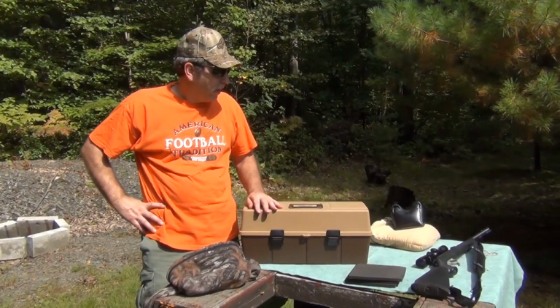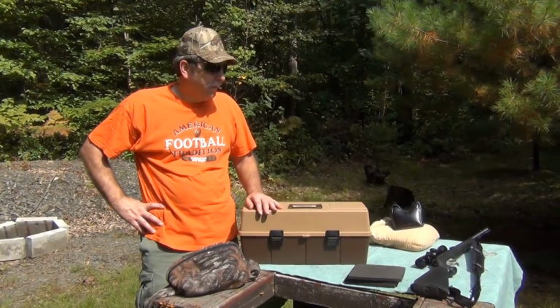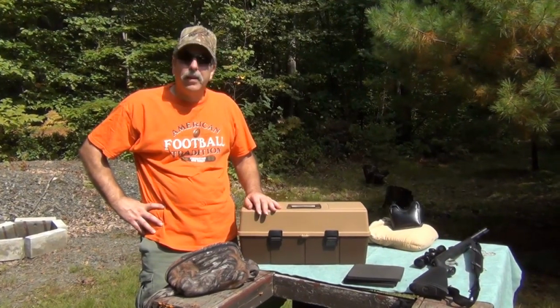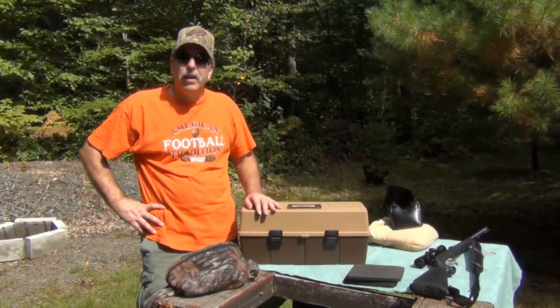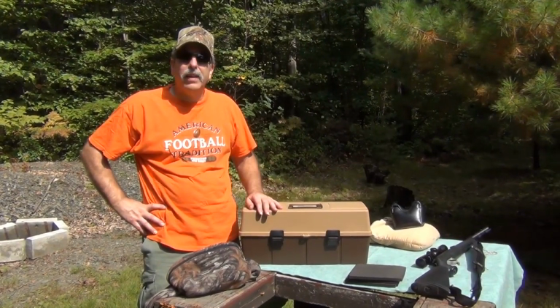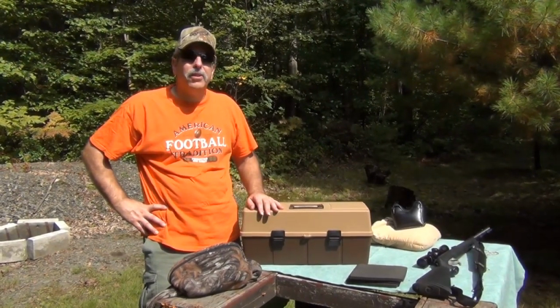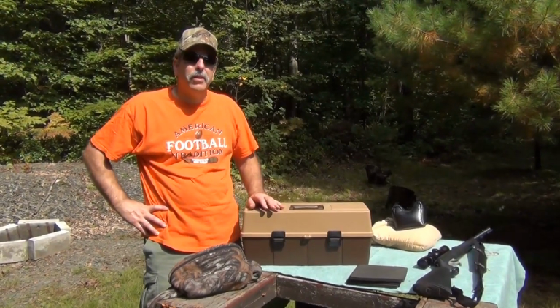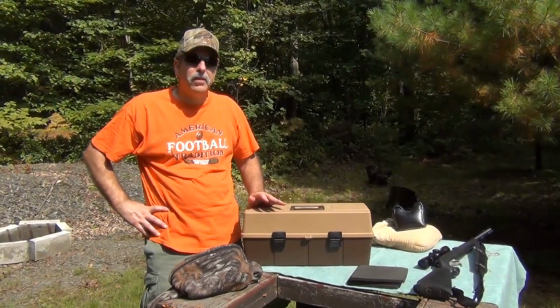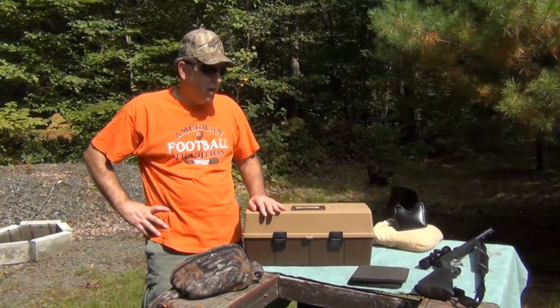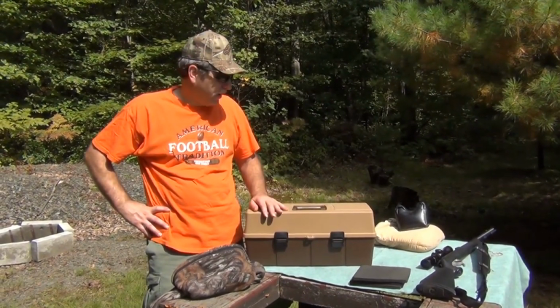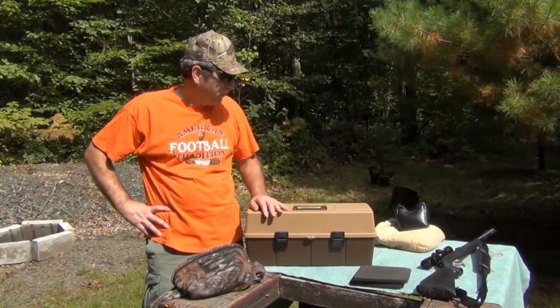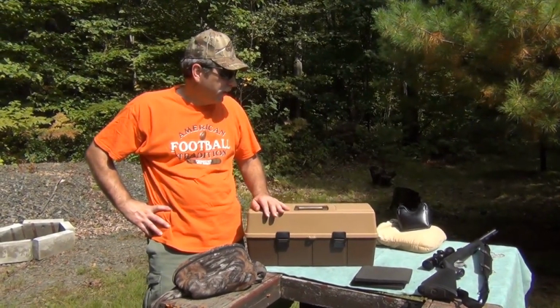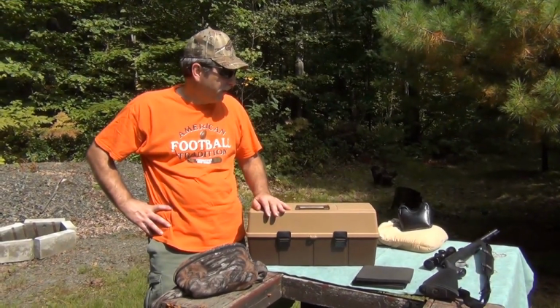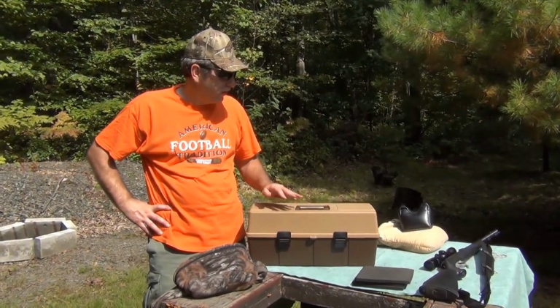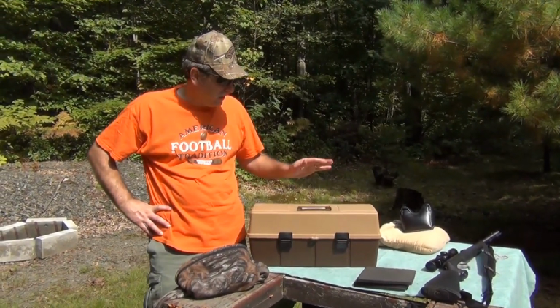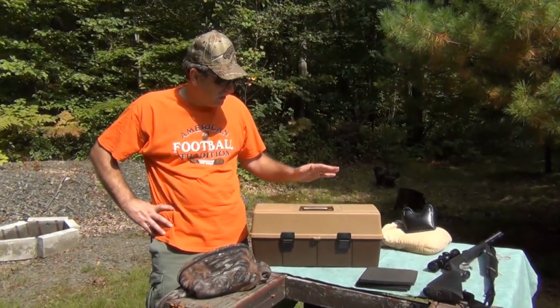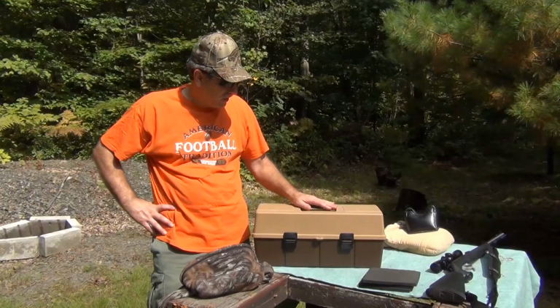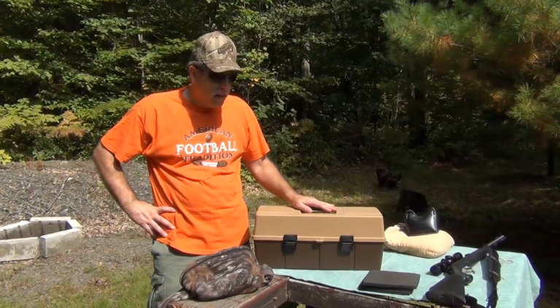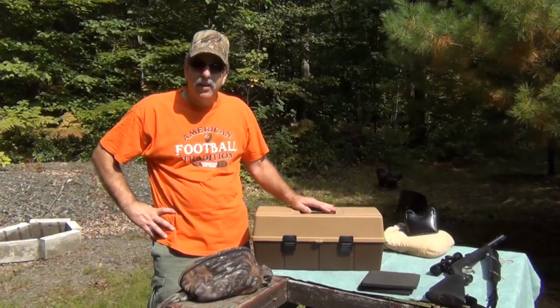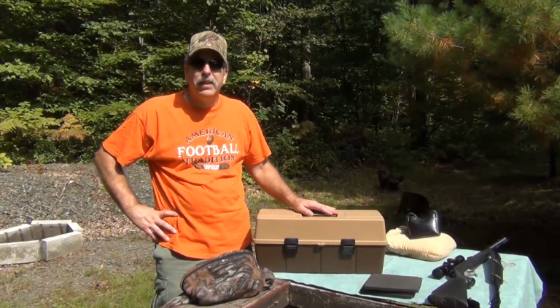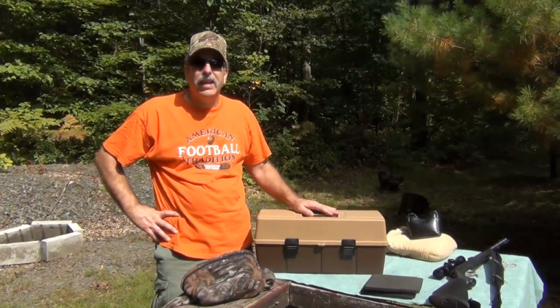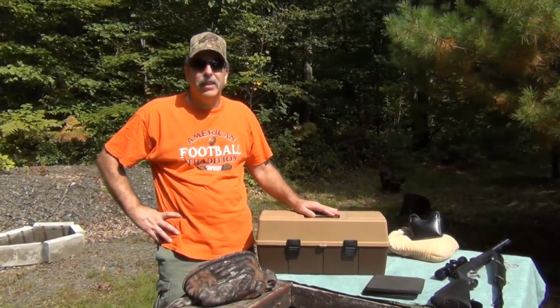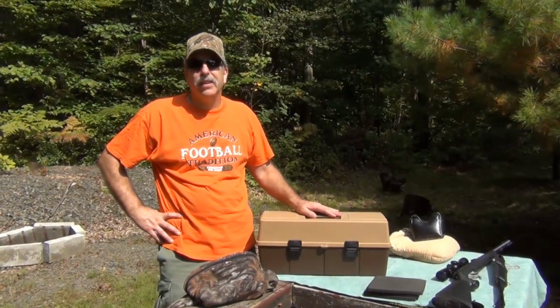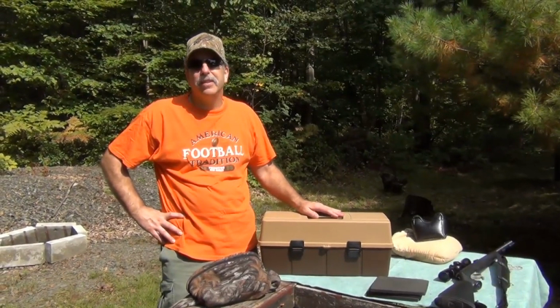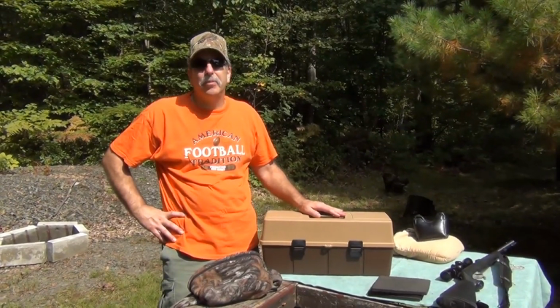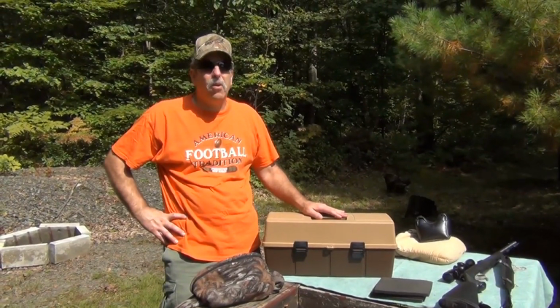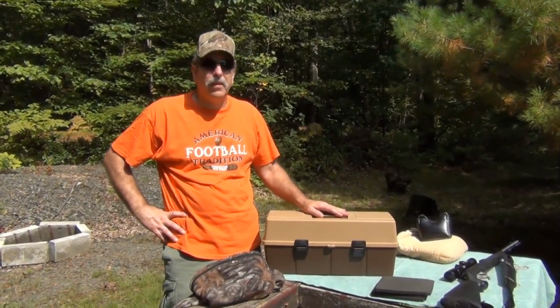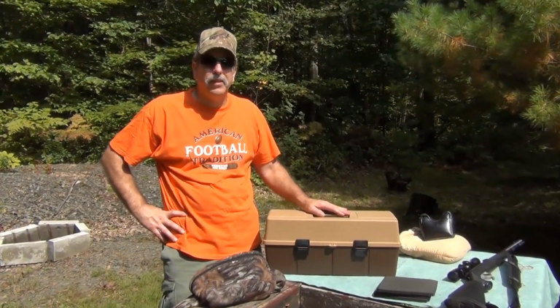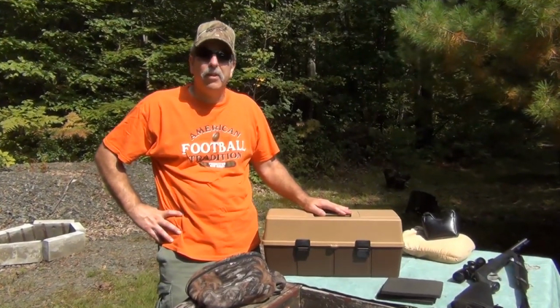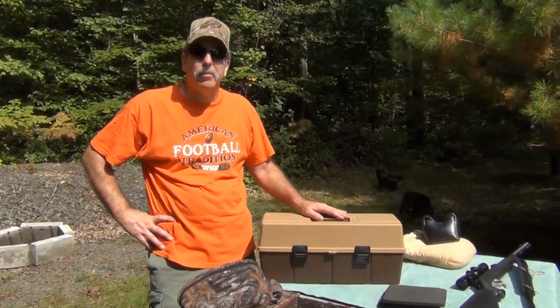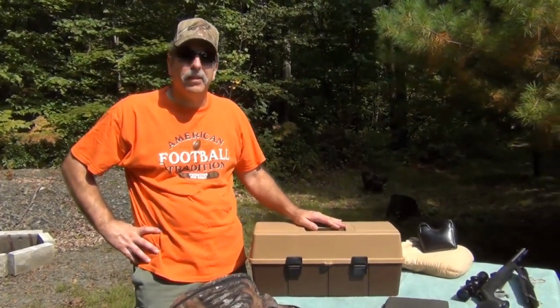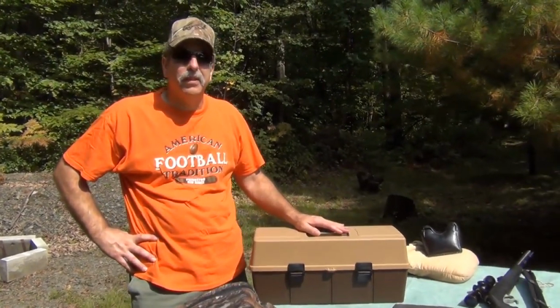But if you're thinking about getting into it, one of the things you're going to need is a nice big case like this, along with all the things that go with a muzzleloader.